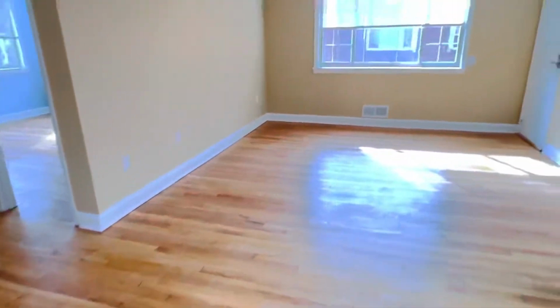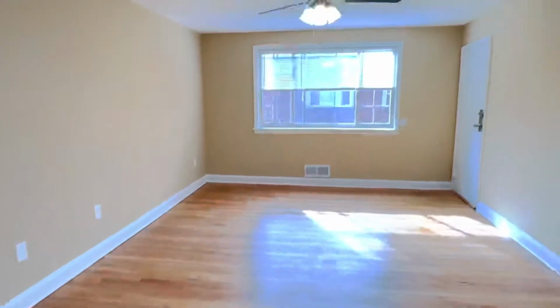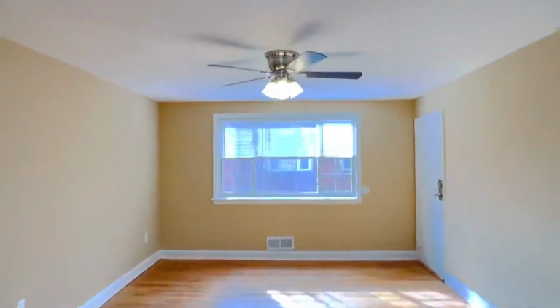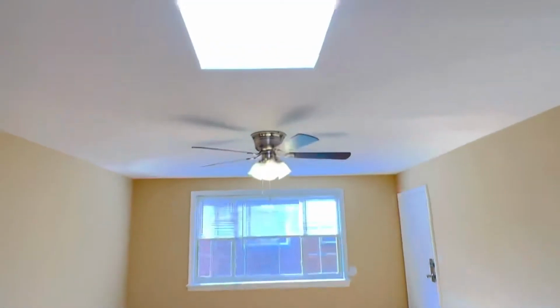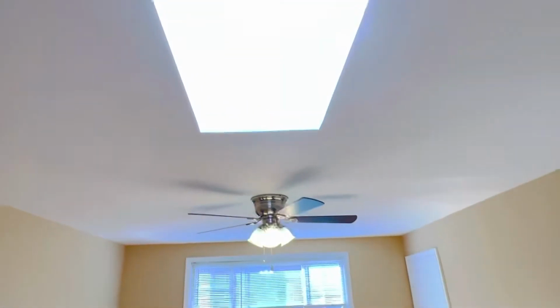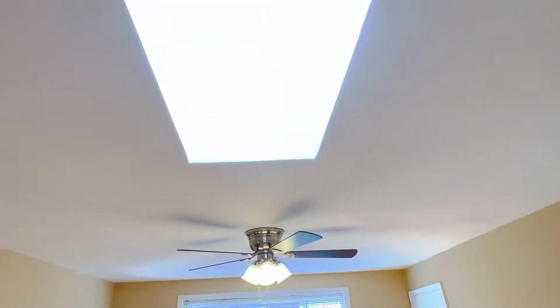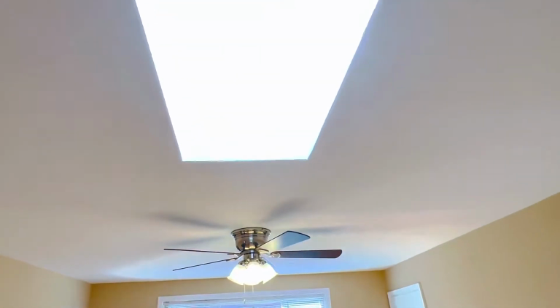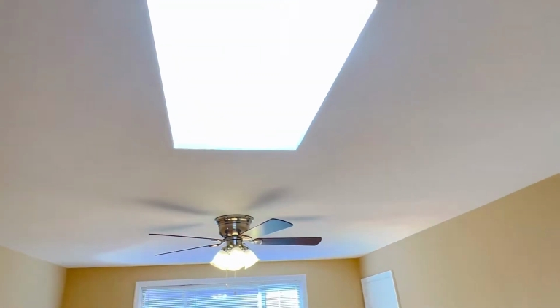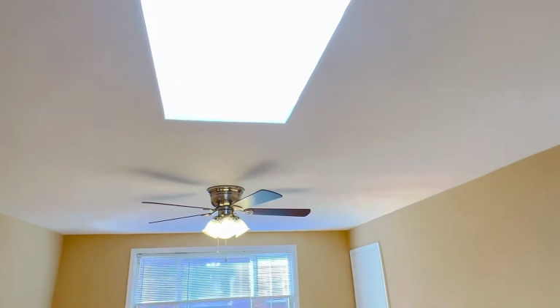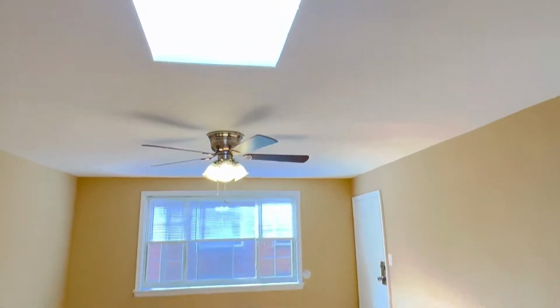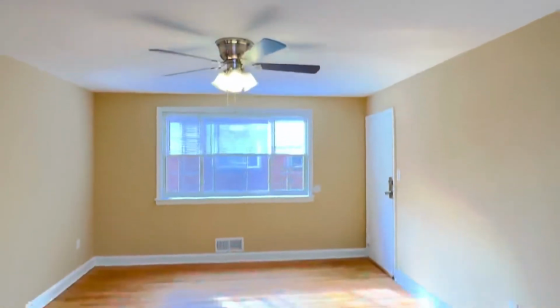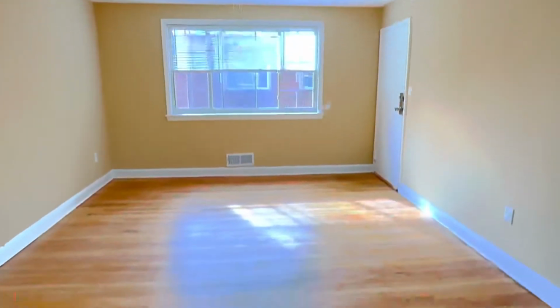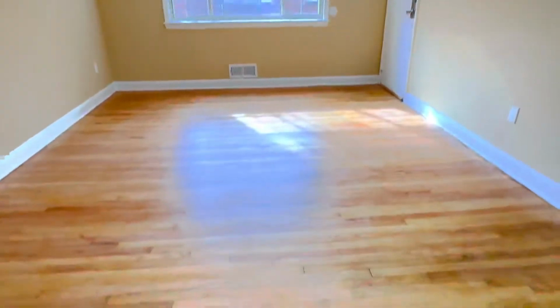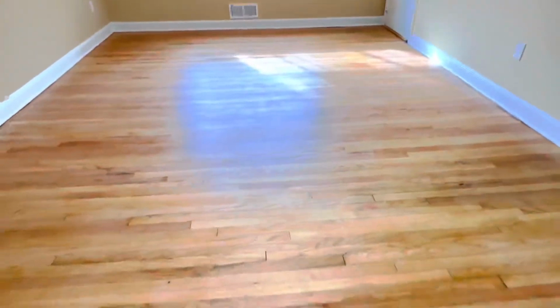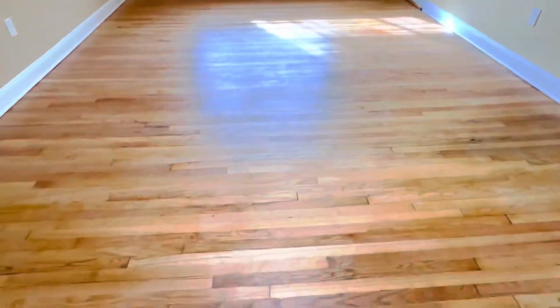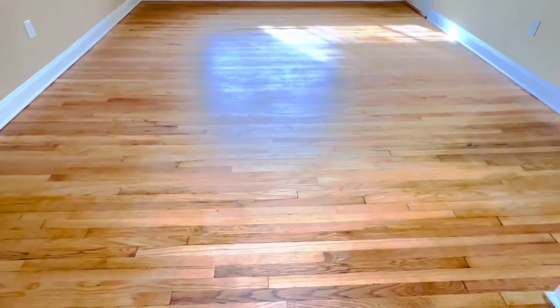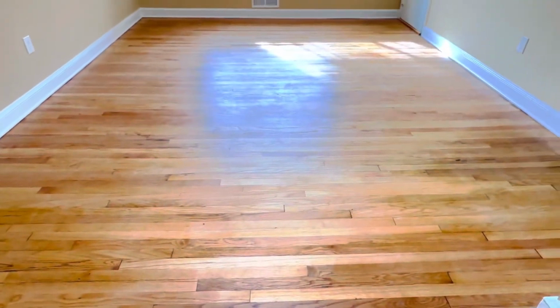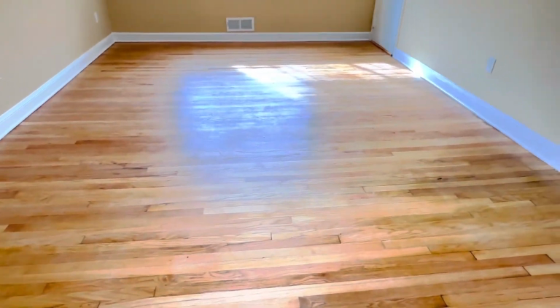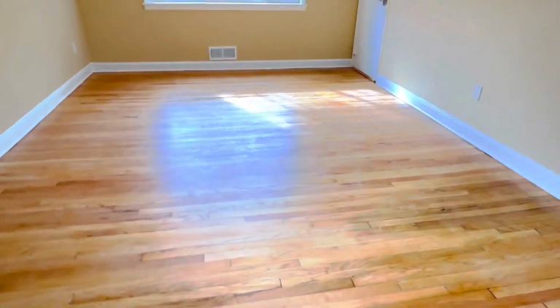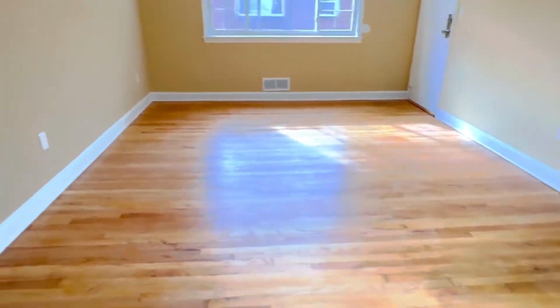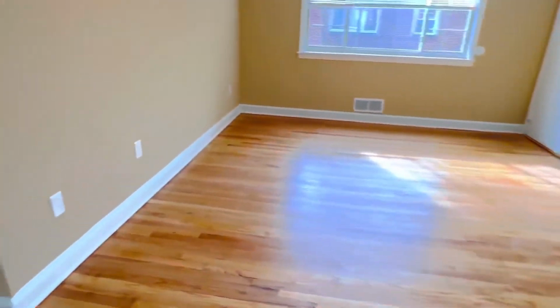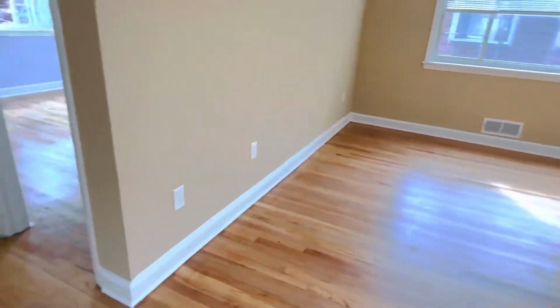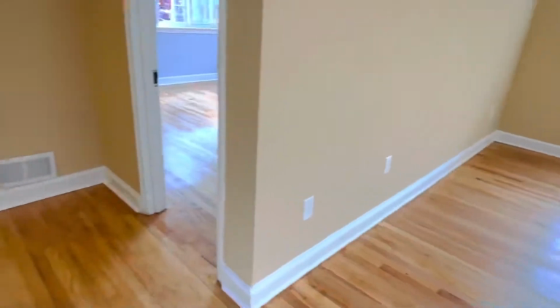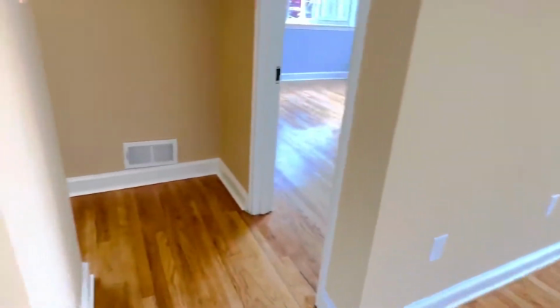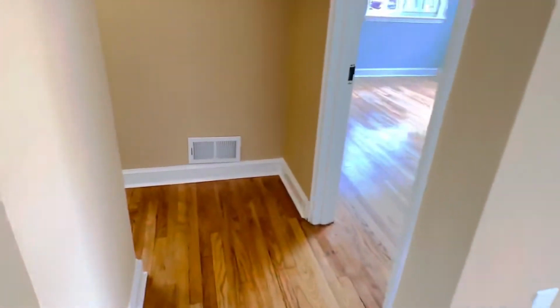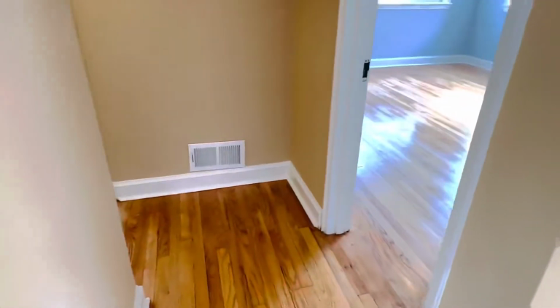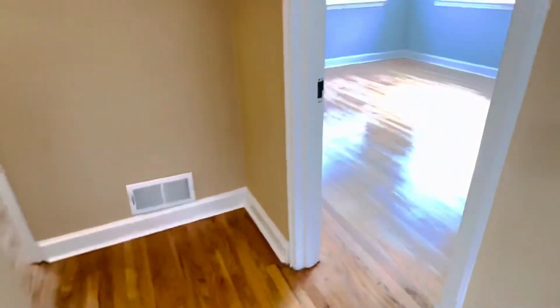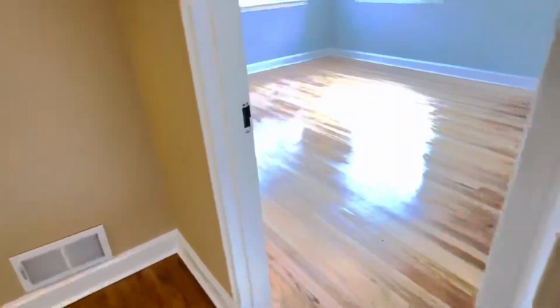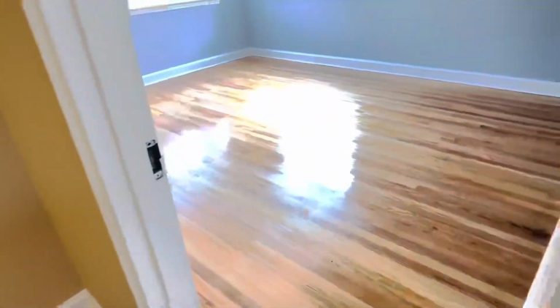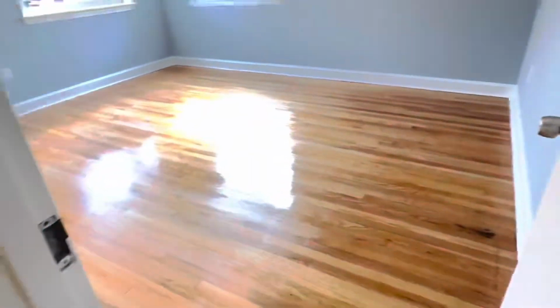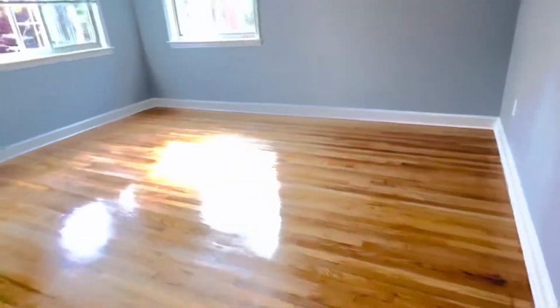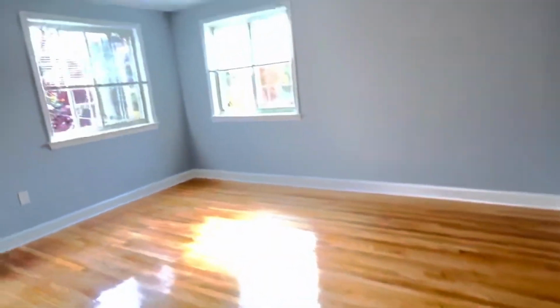We do have a skylight here — since this is a top floor unit, it brings extra light into this living room, which is really, really nice. Now we're going to go into this little hallway and turn to the right to see the large master bedroom.